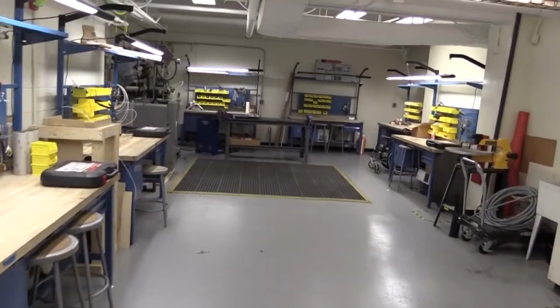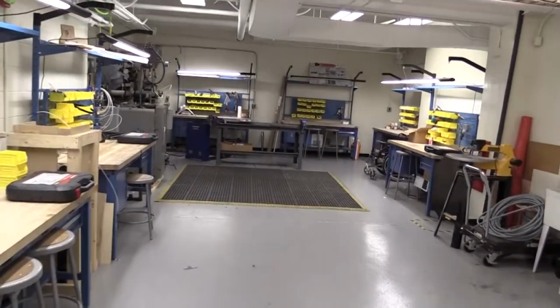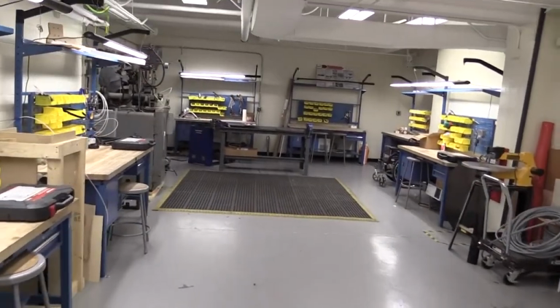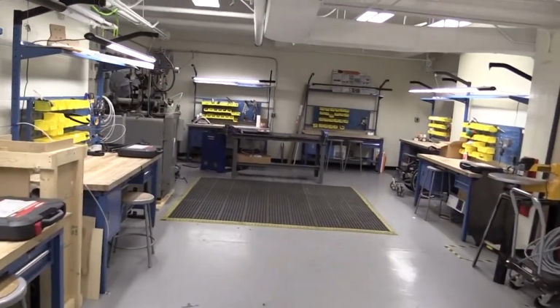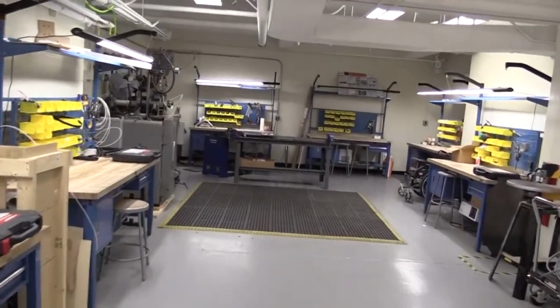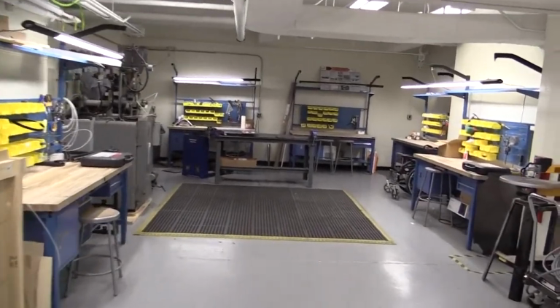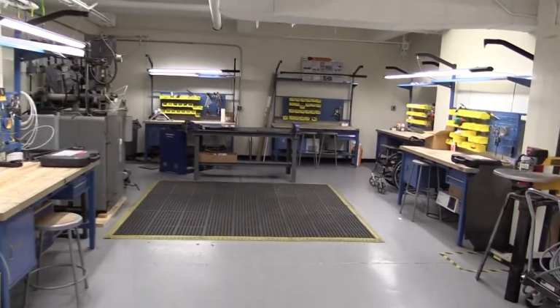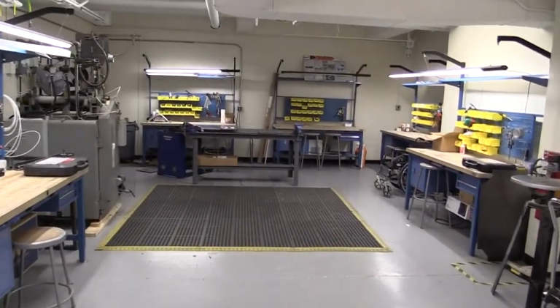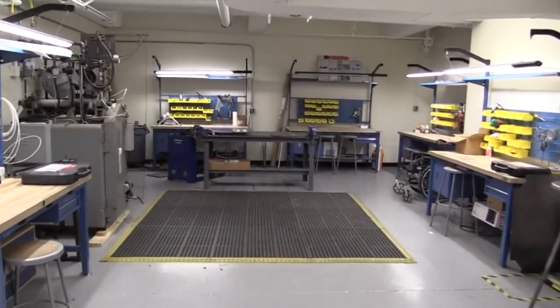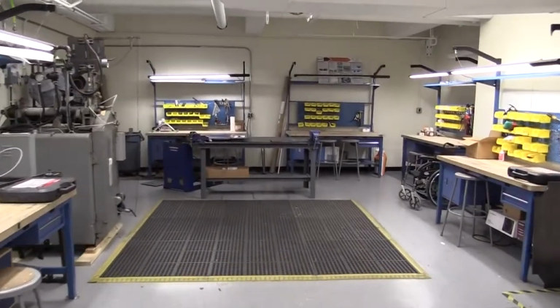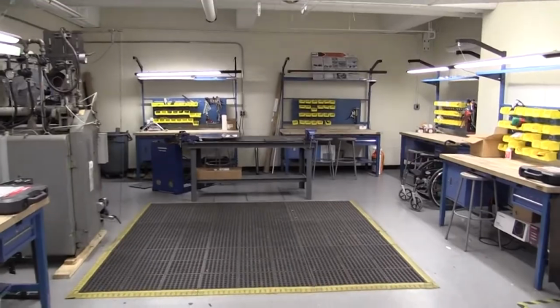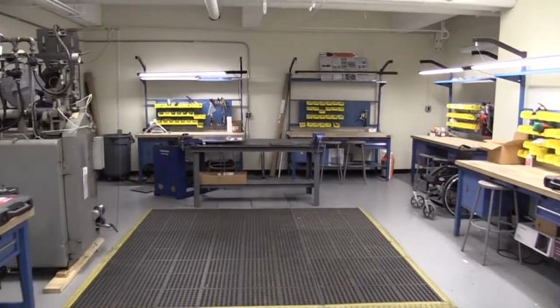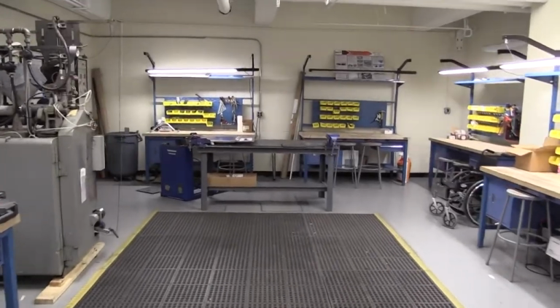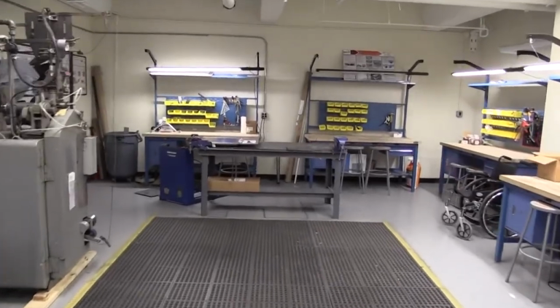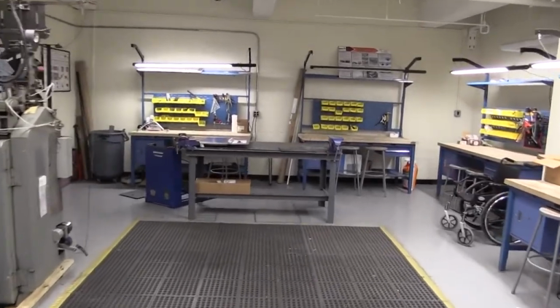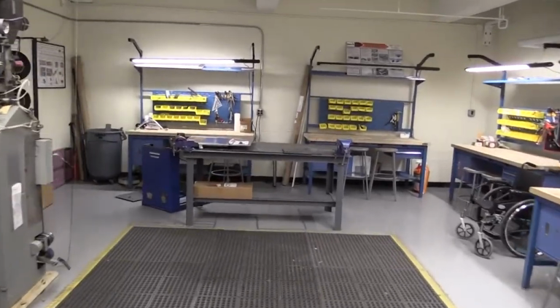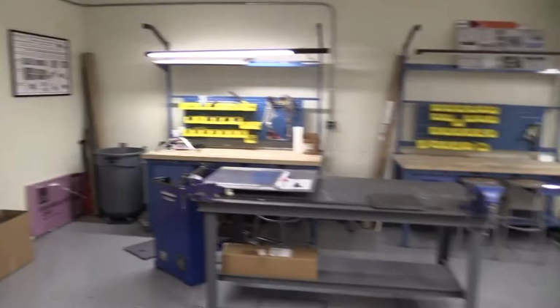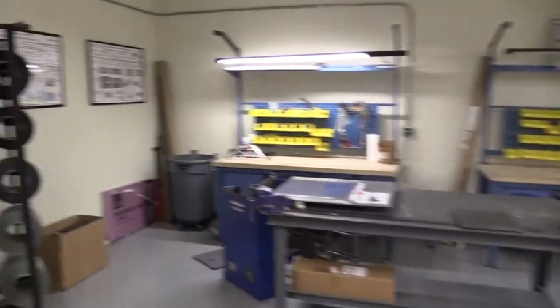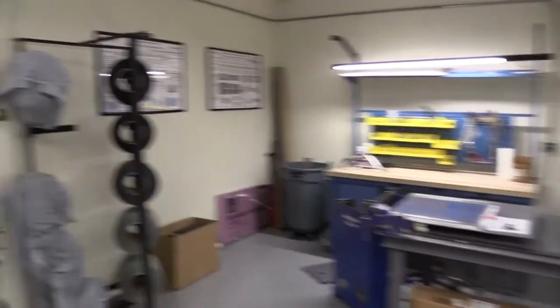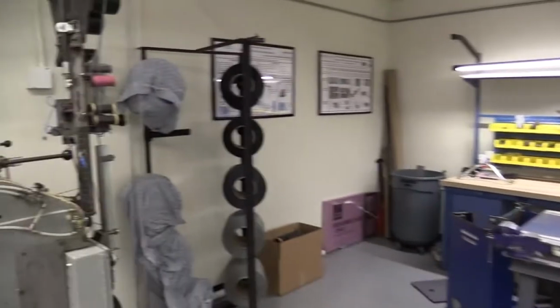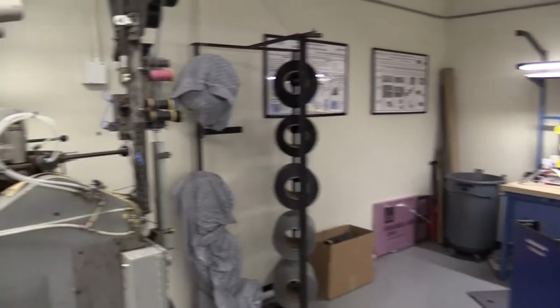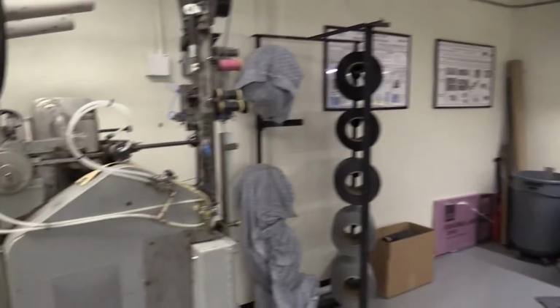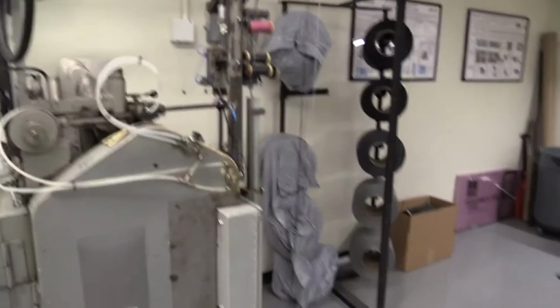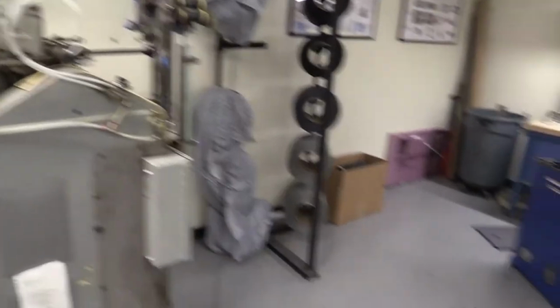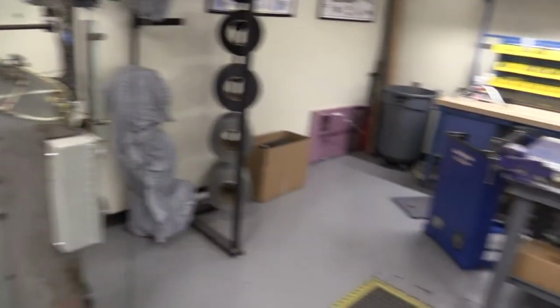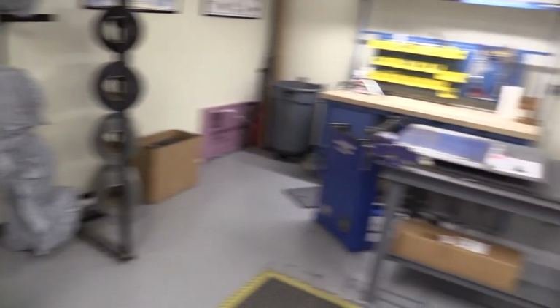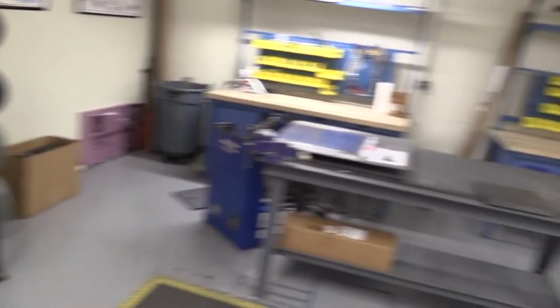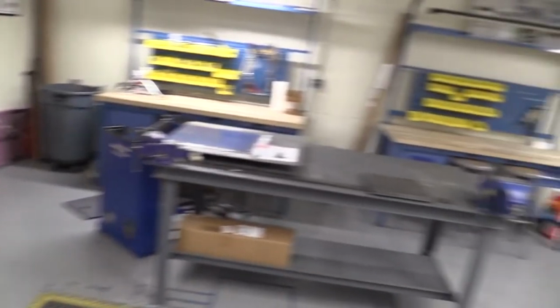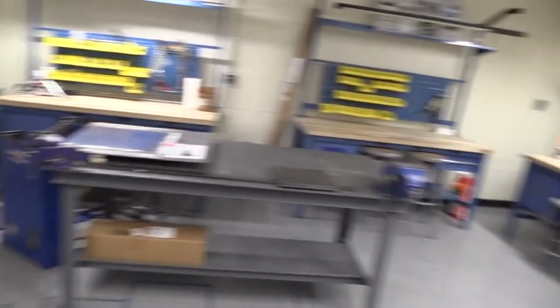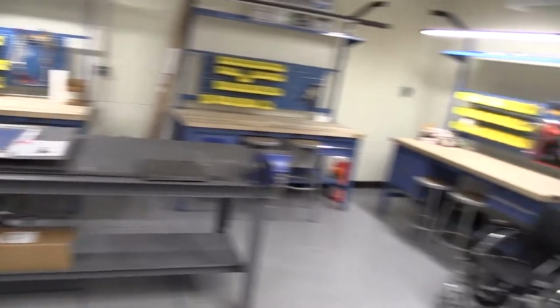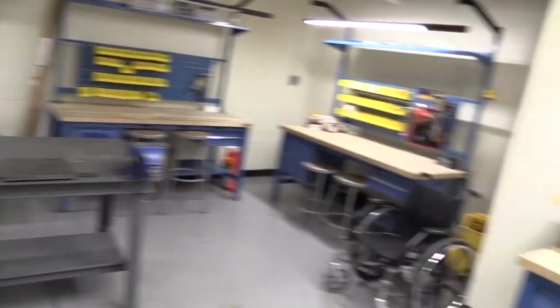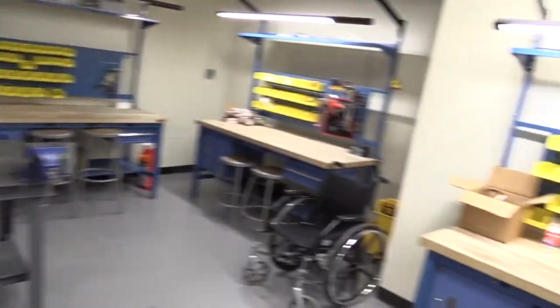Dedicated work benches are provided to all industry-sponsored teams. Each bench is stocked with a full tool kit. Applied has 15 dedicated work benches.